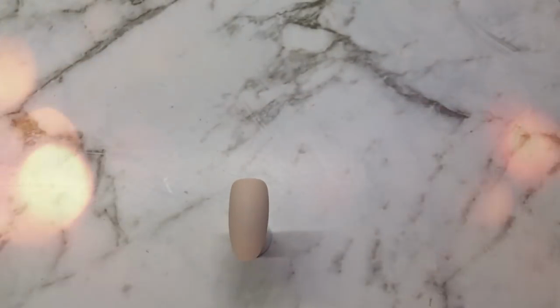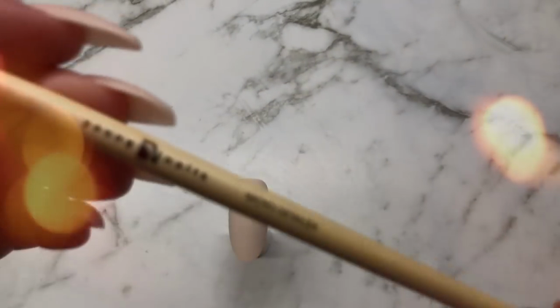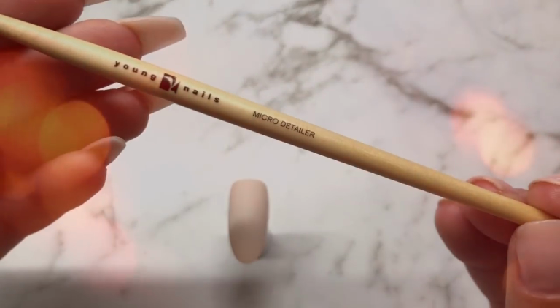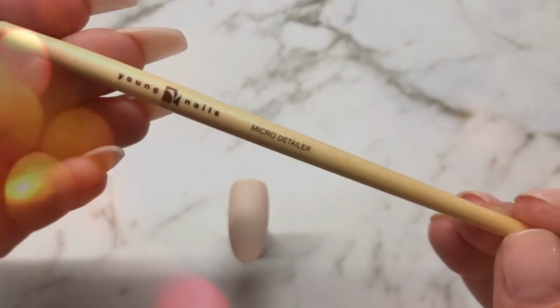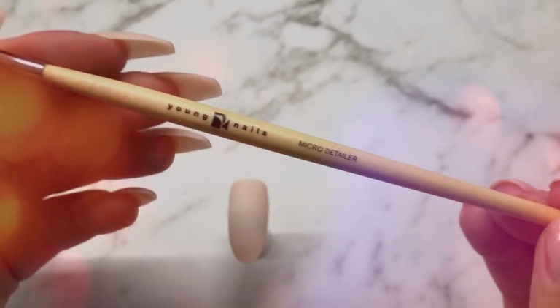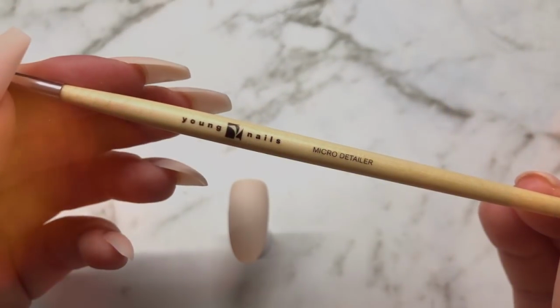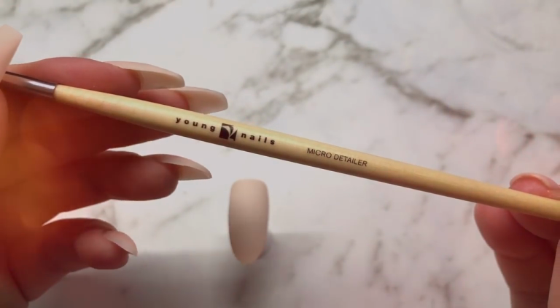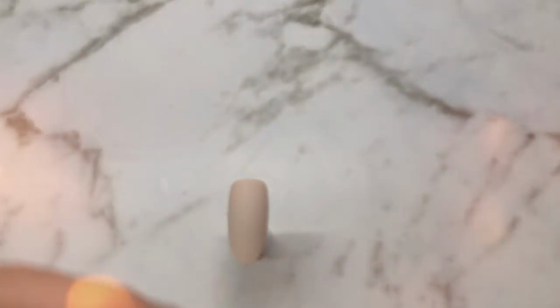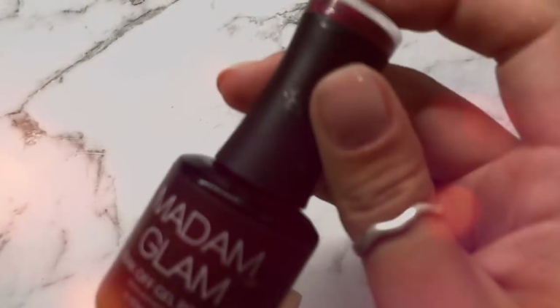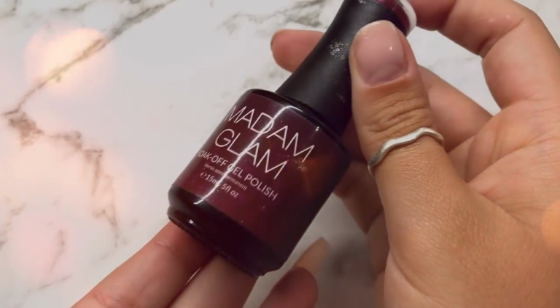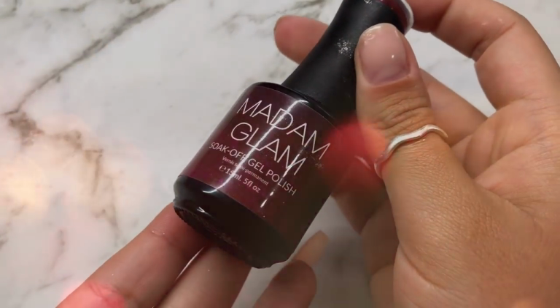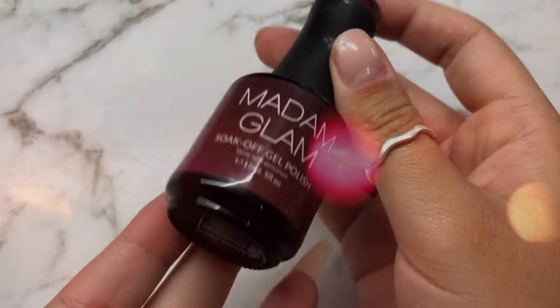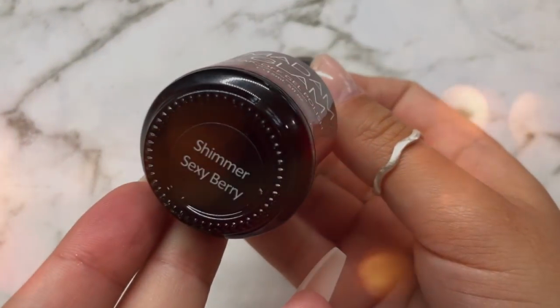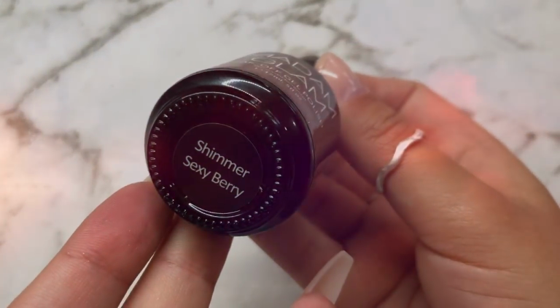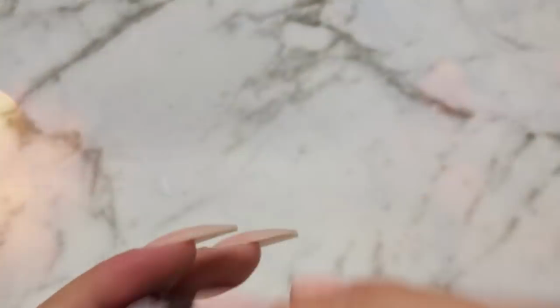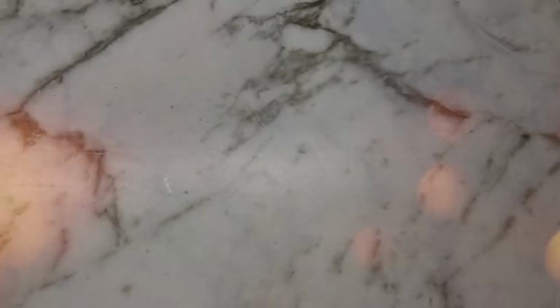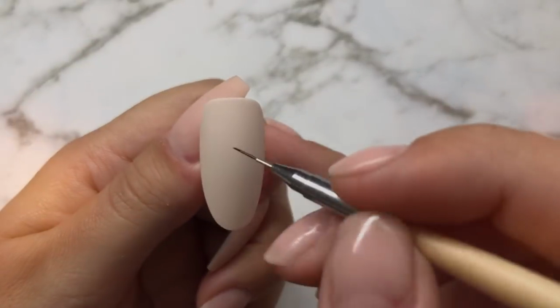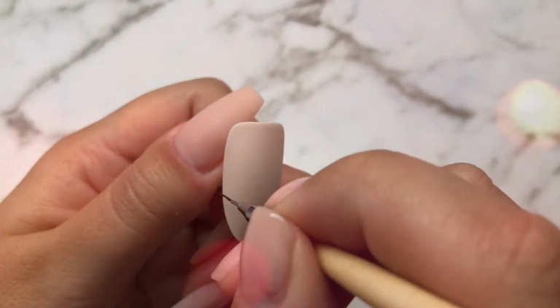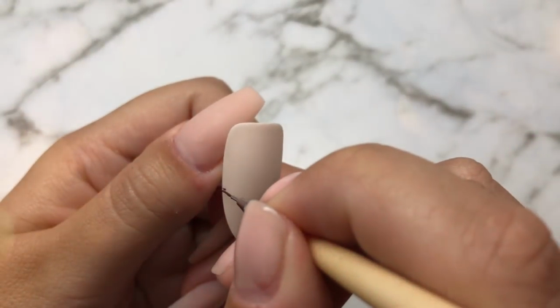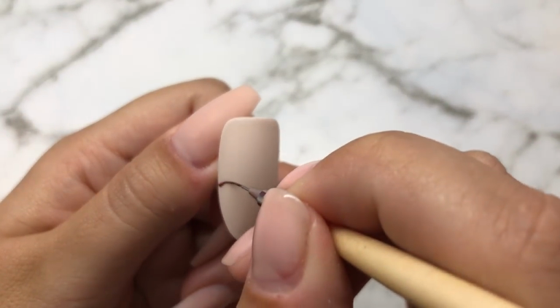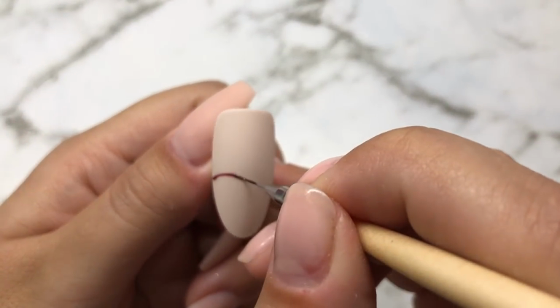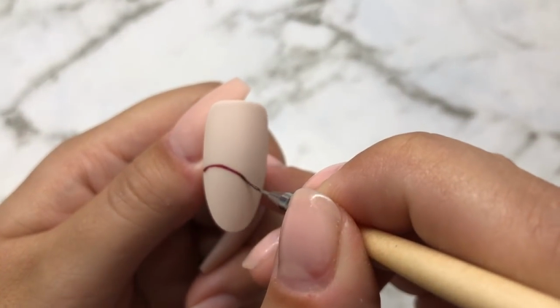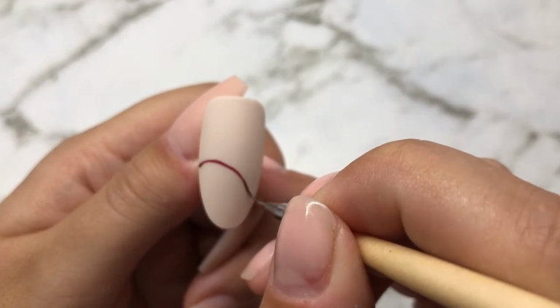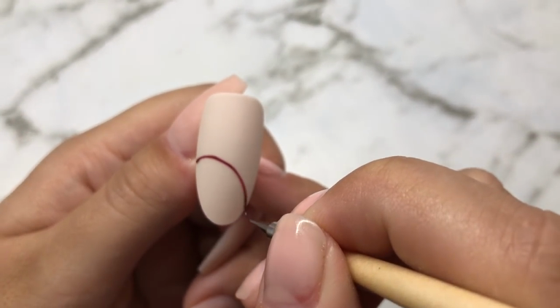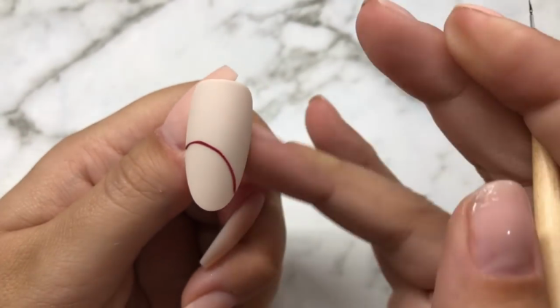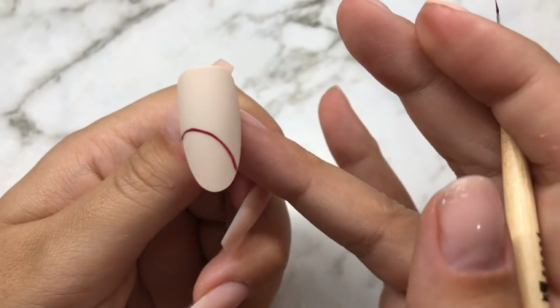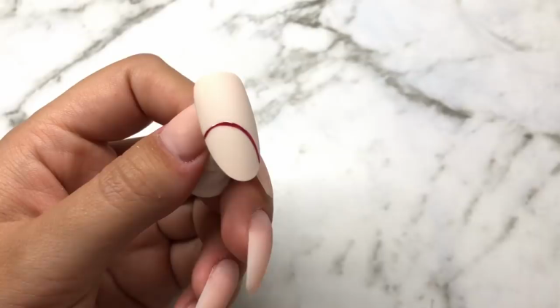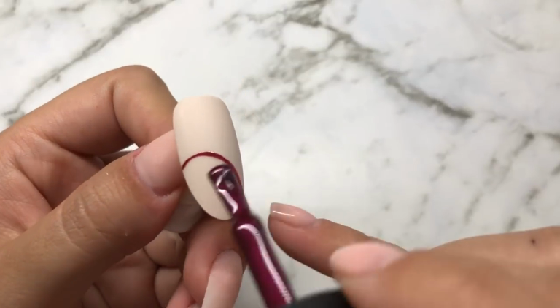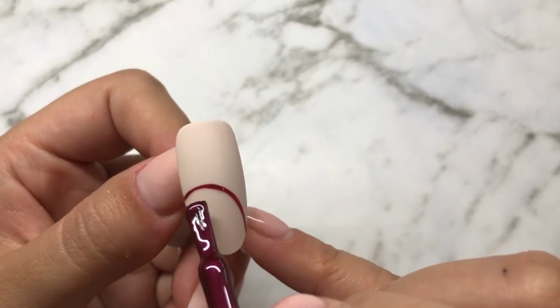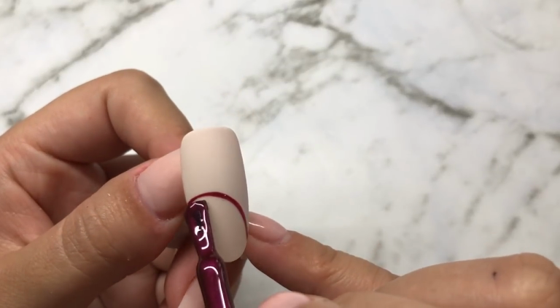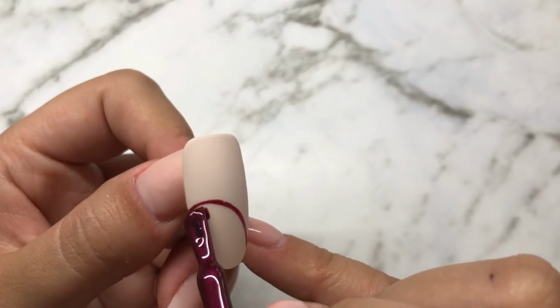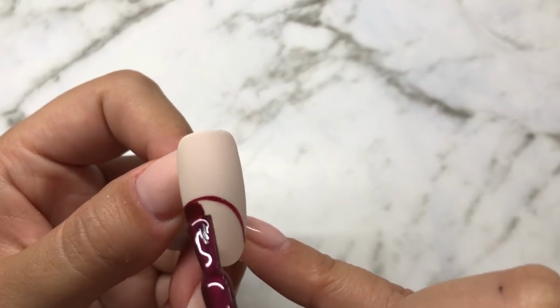With a Young Nails Micro Detailer brush and the colour Shimmer Sexy Berry, I'm going to create a large circle off the end of the nail and fill that in with two coats.